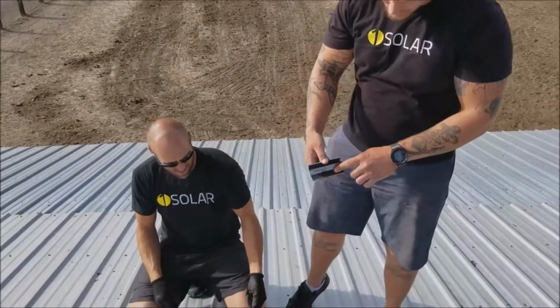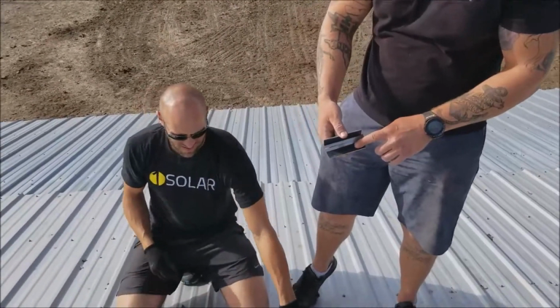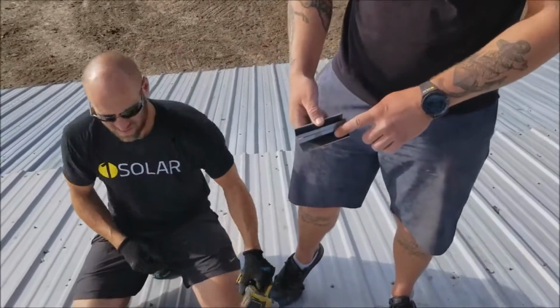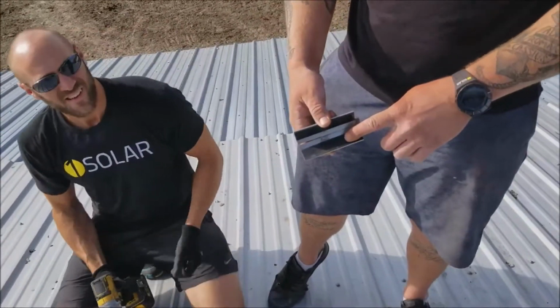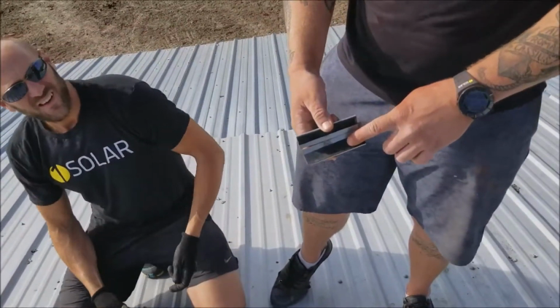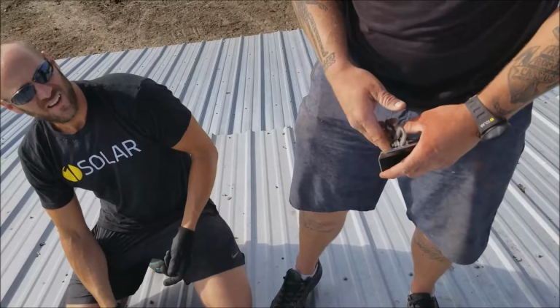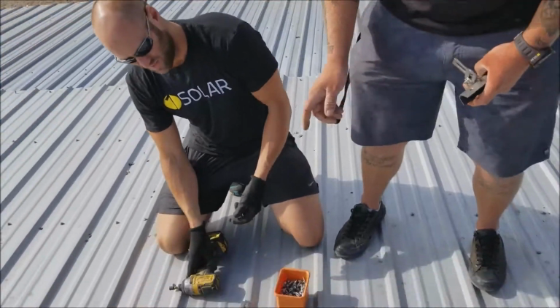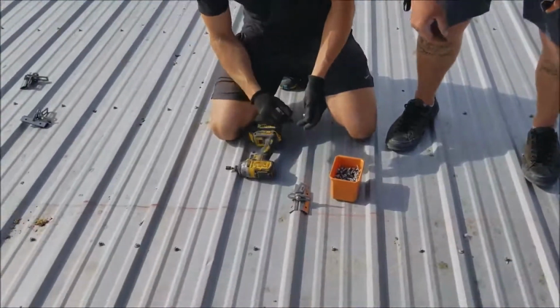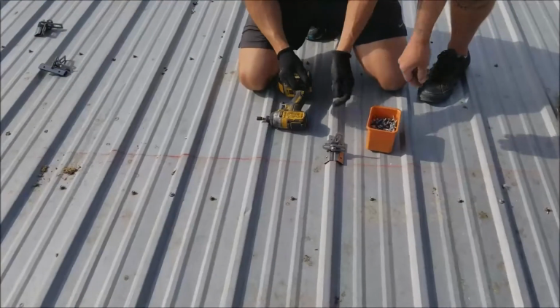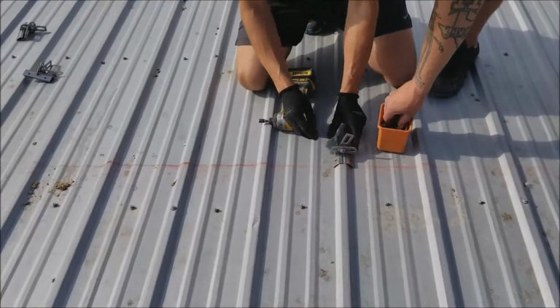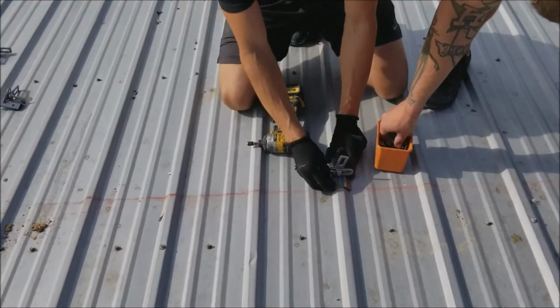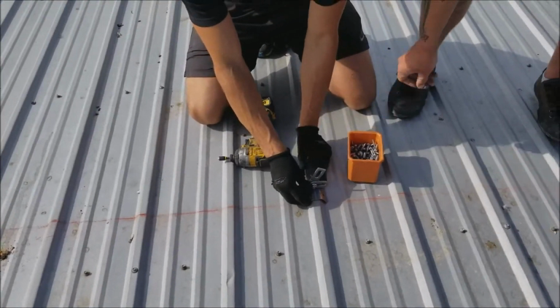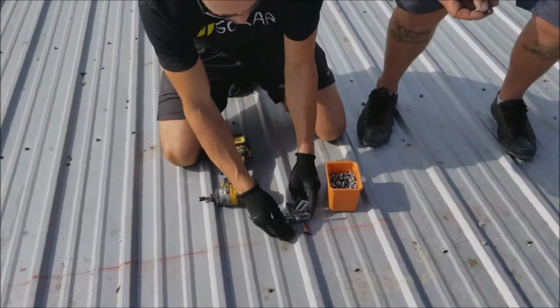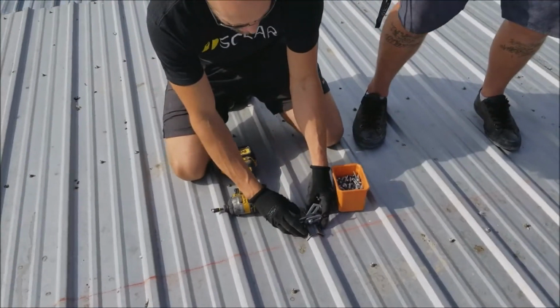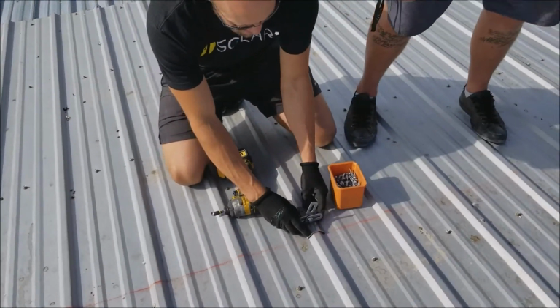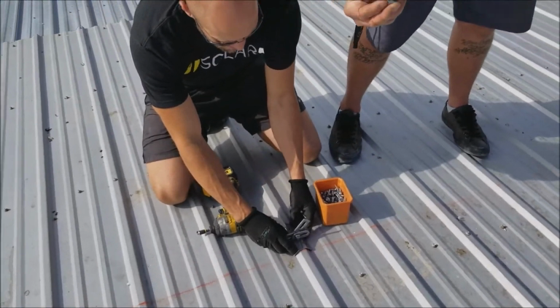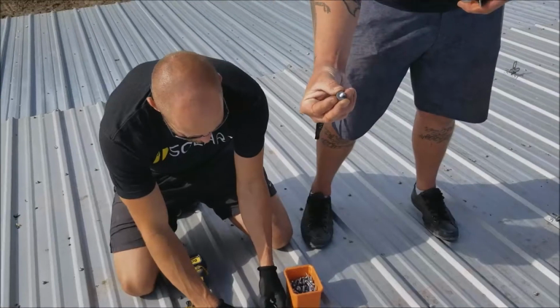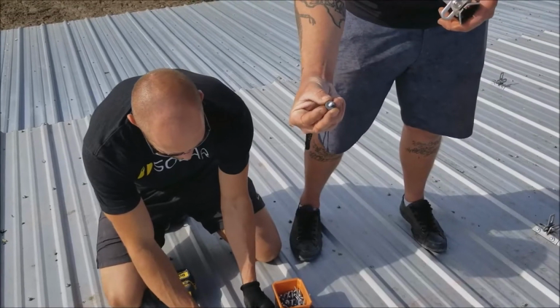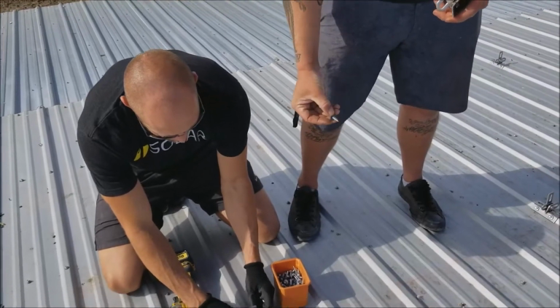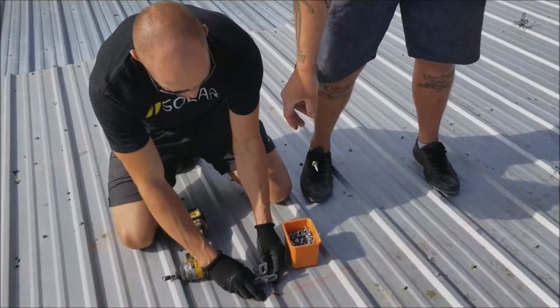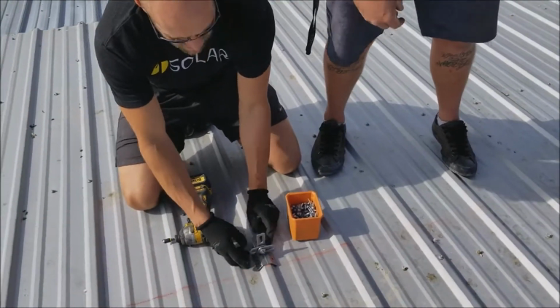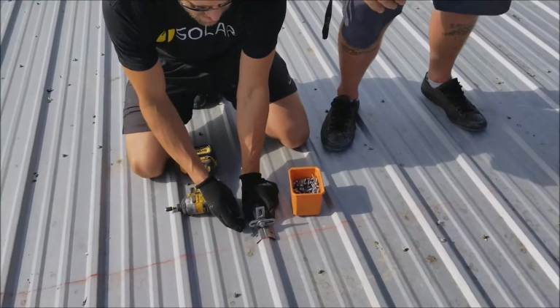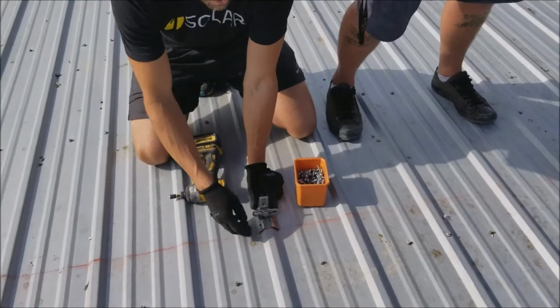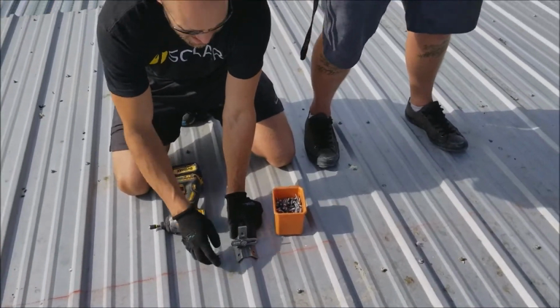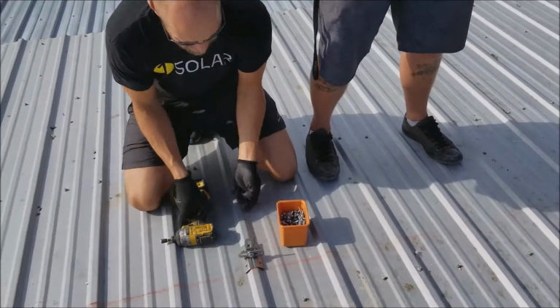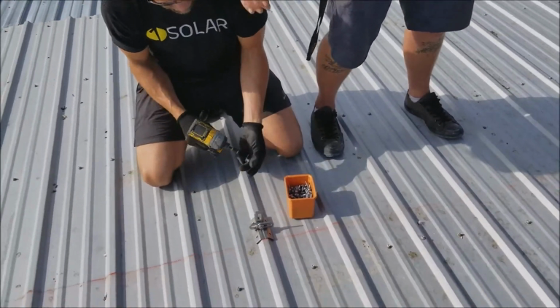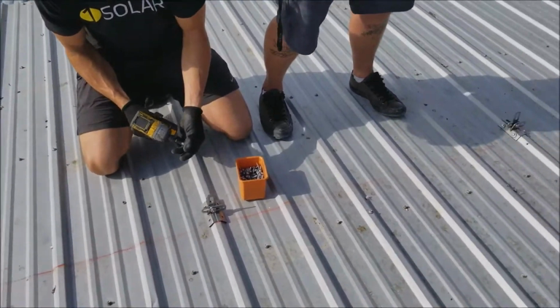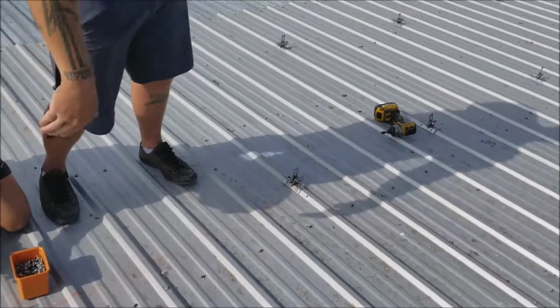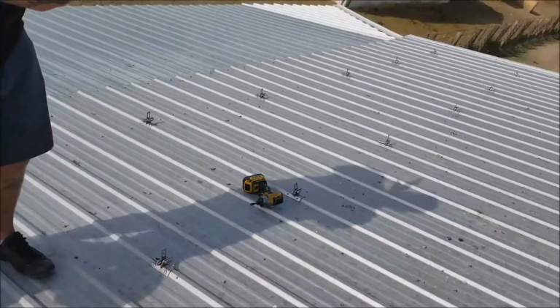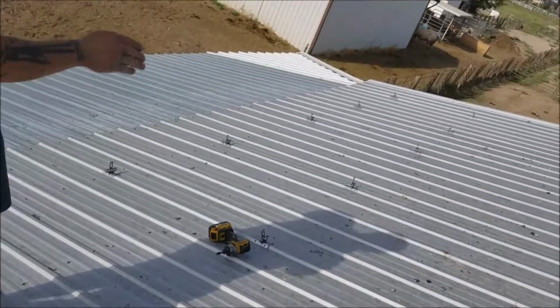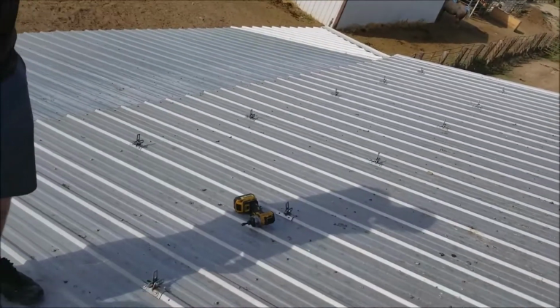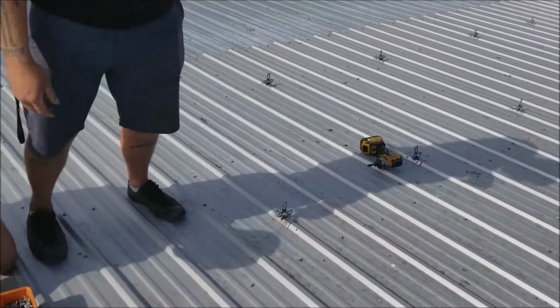They've got a rubber gasket along here which waterproofs your roof, and then Mick's gonna put four sheet metal screws in there to secure it to the roof. These also have another rubber gasket in there so your roof won't leak. Then we'll shoot a chalk line across your roof to get all your standoffs in a straight line.